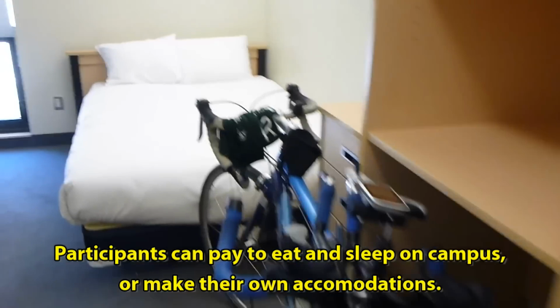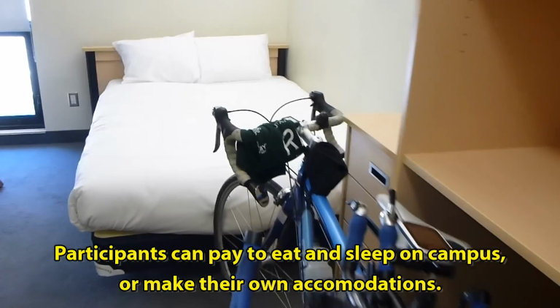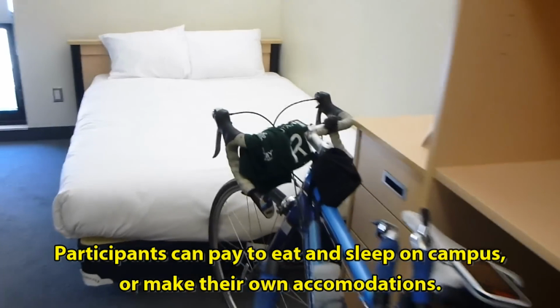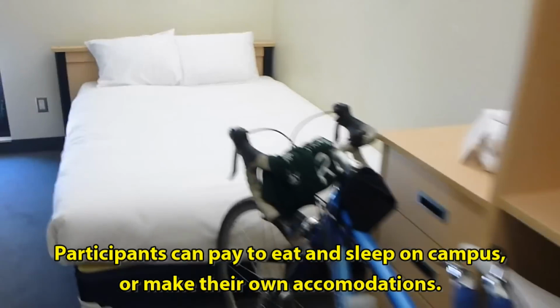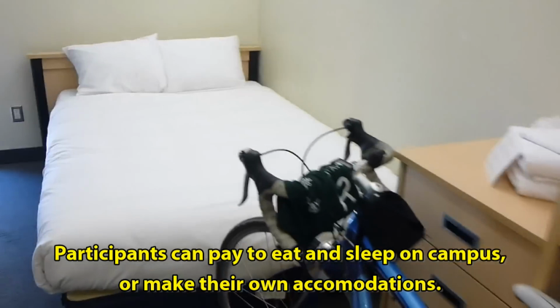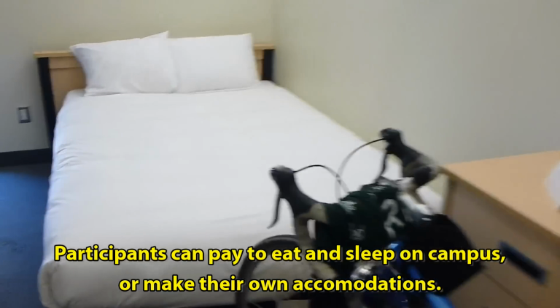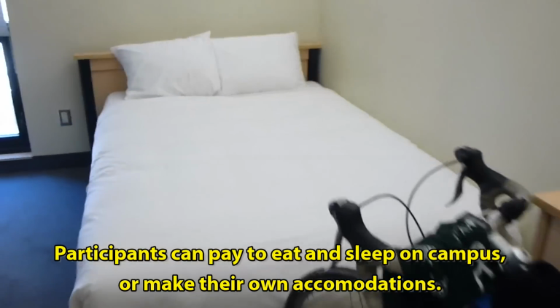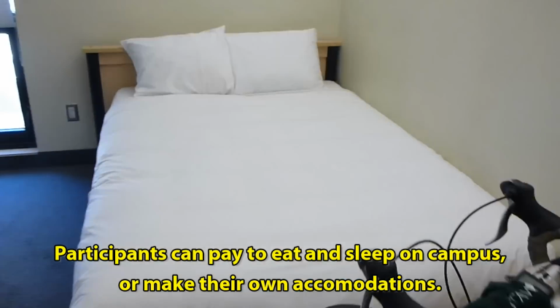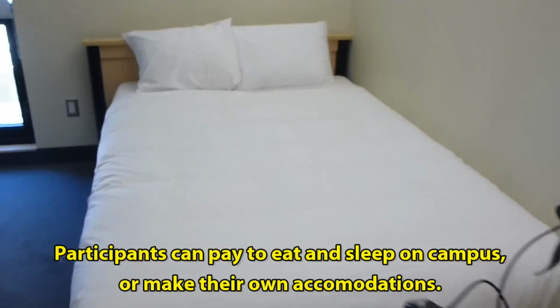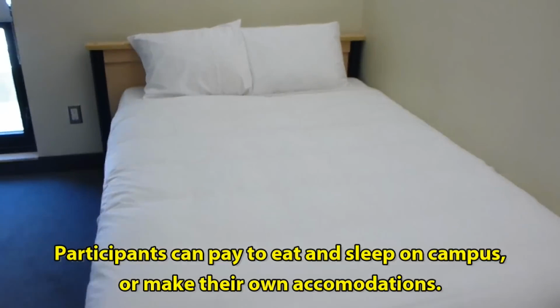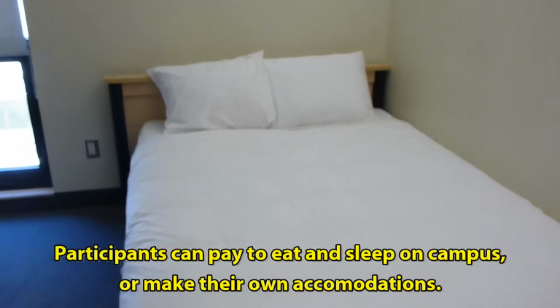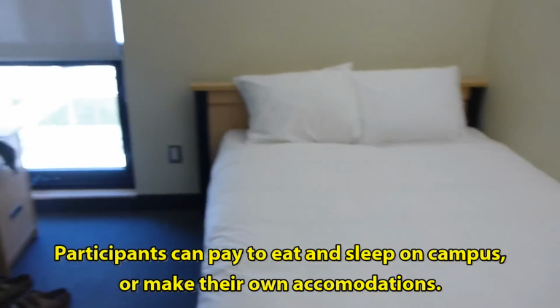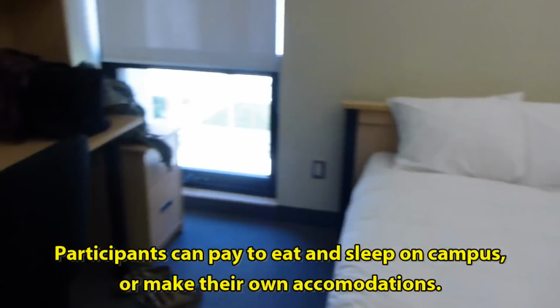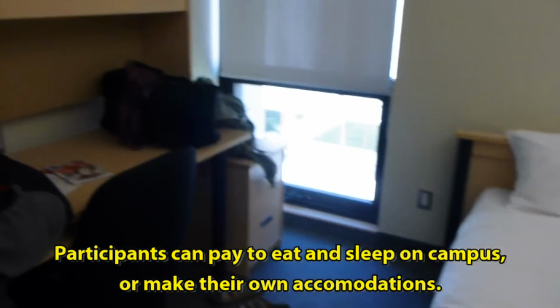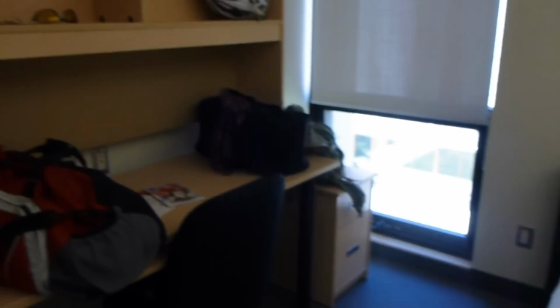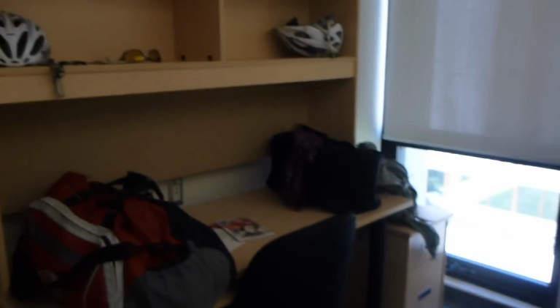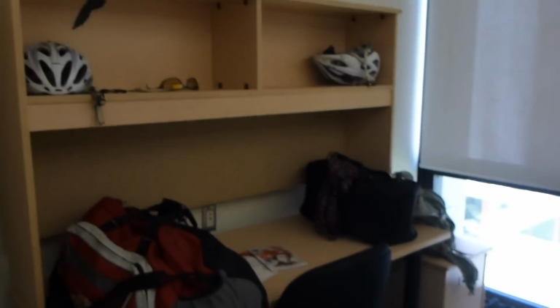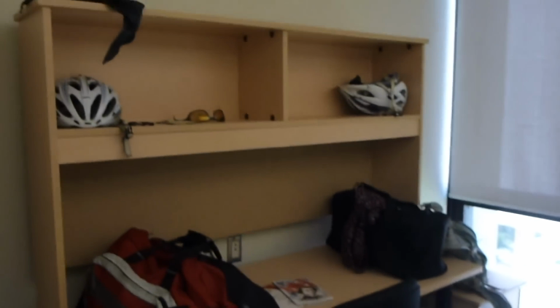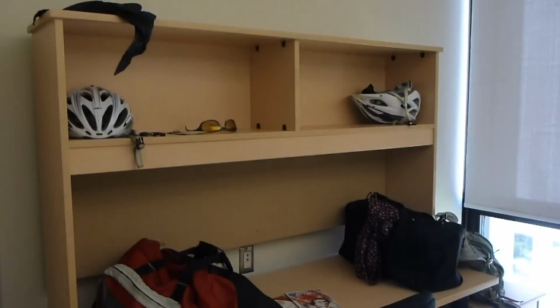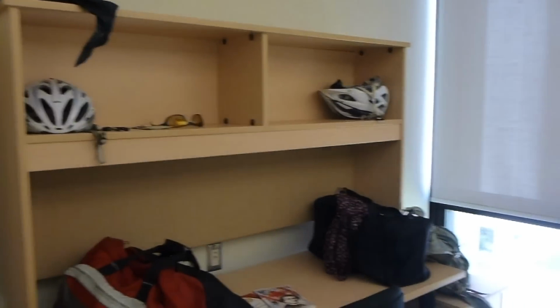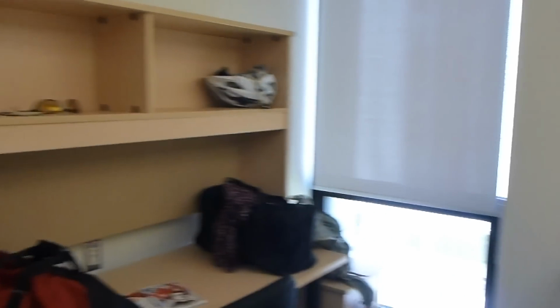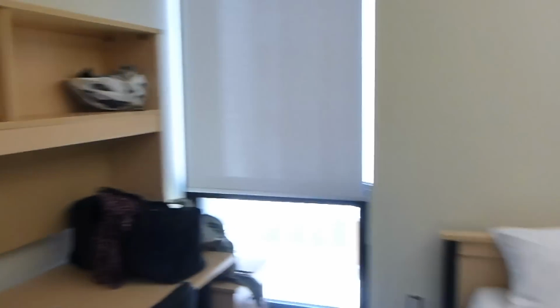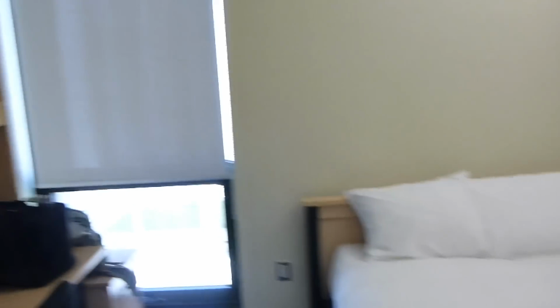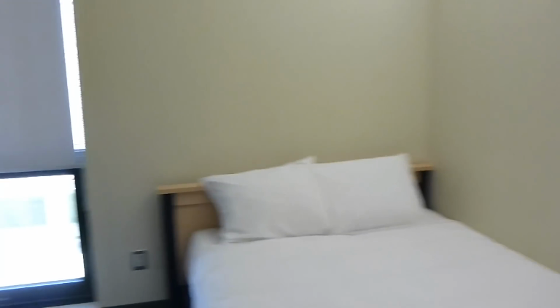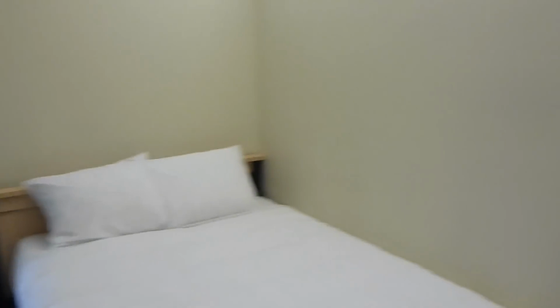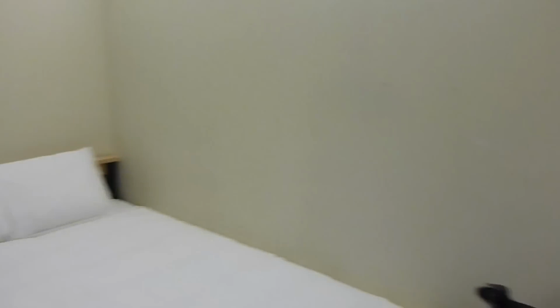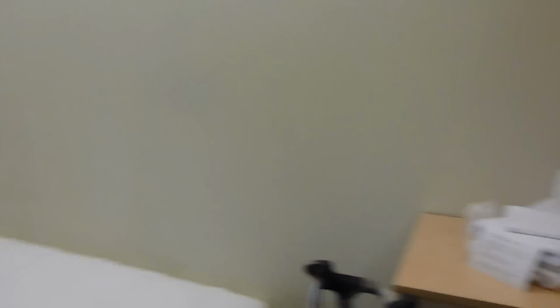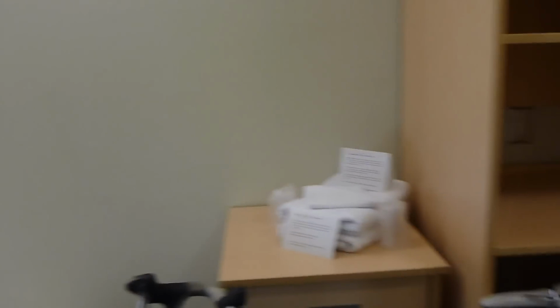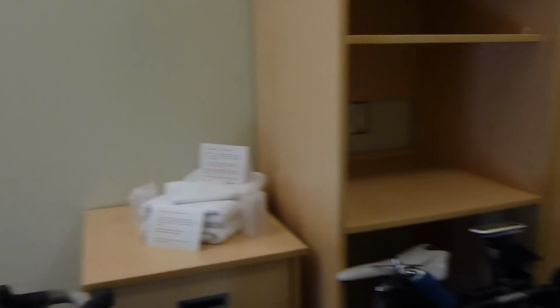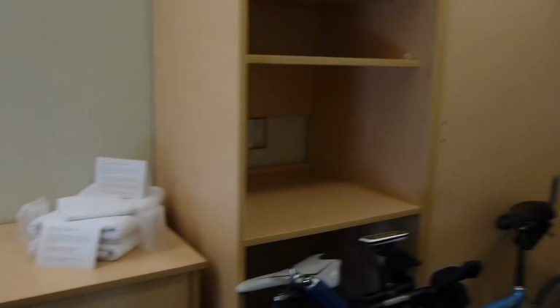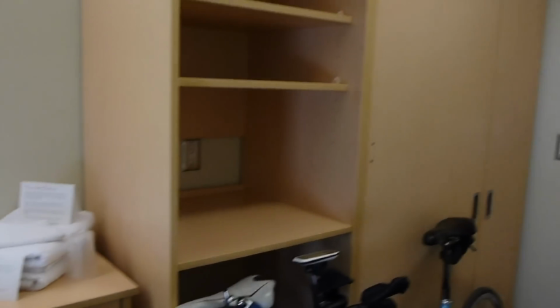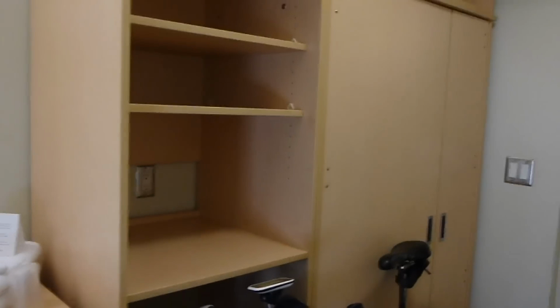Back to the college life! Here's our dorm room for the night — lovely bed with a duvet, shelving for all our stuff, and plenty of closet space.